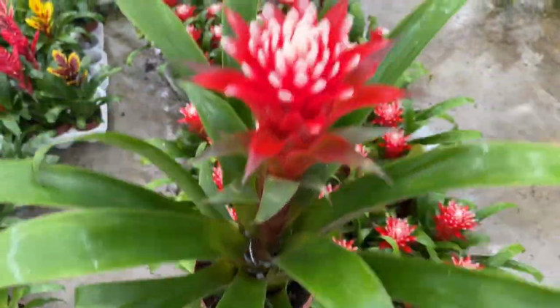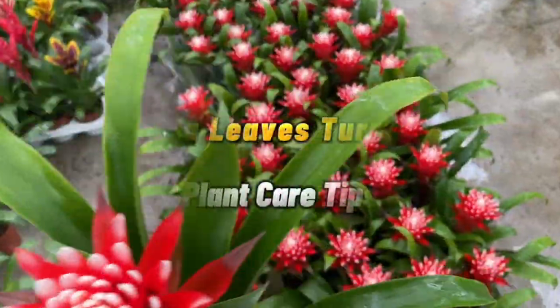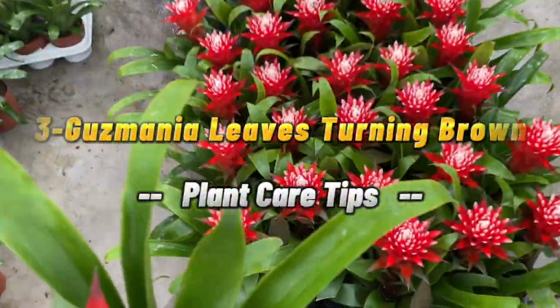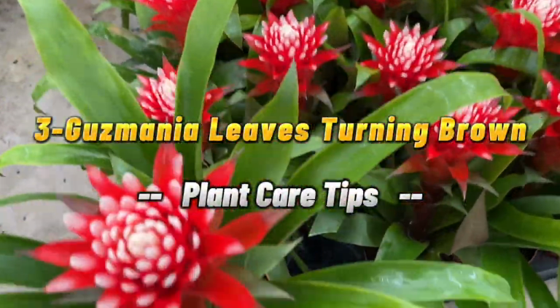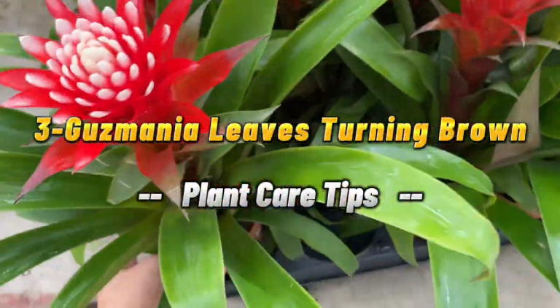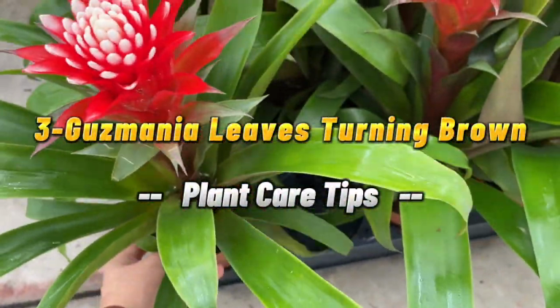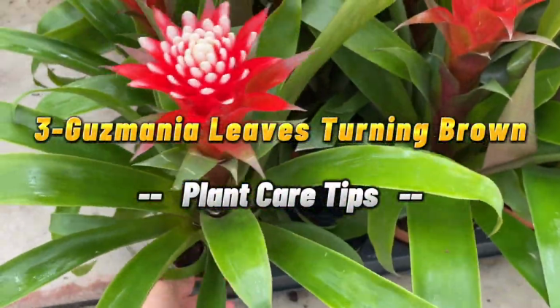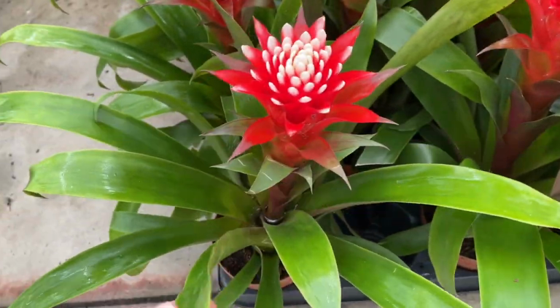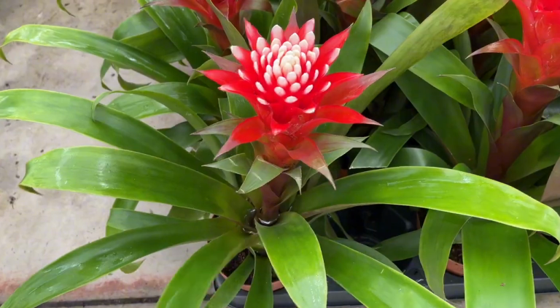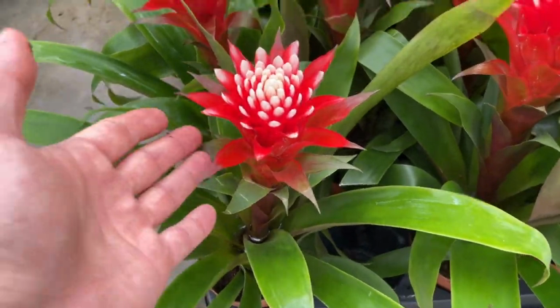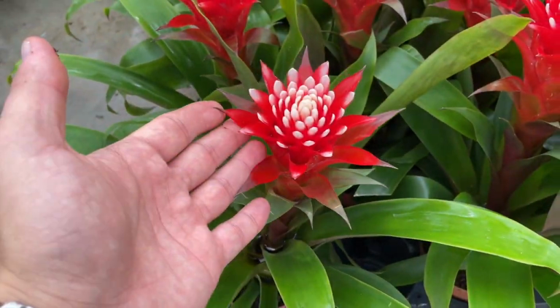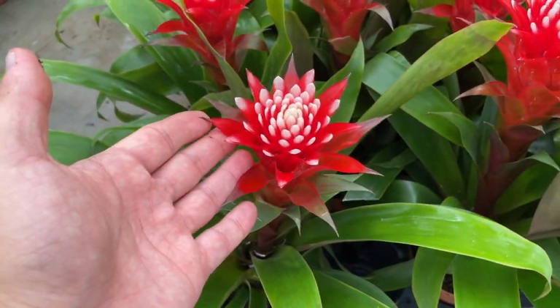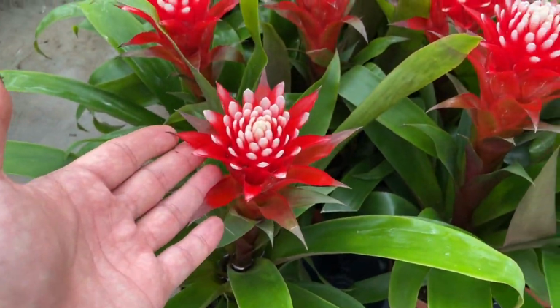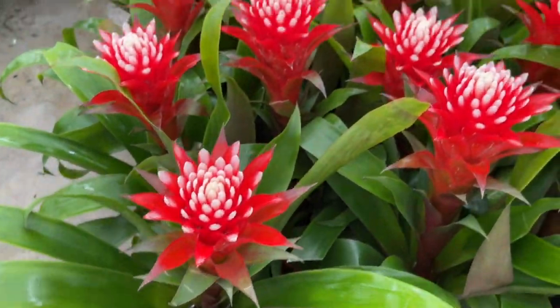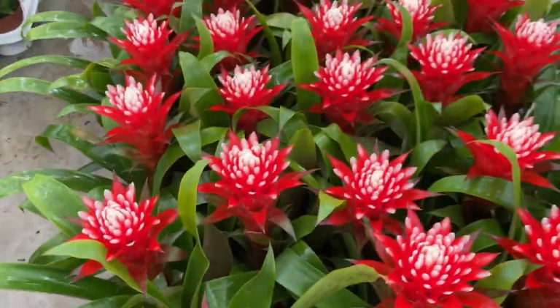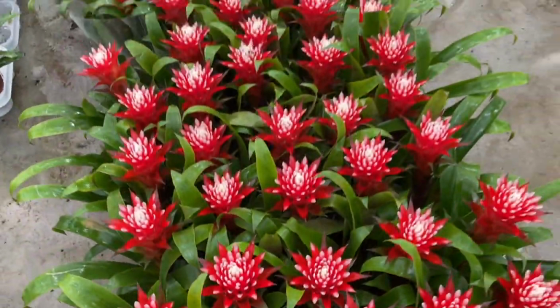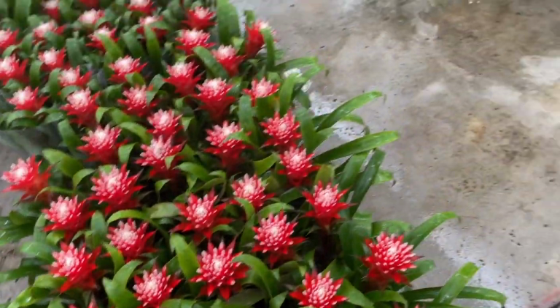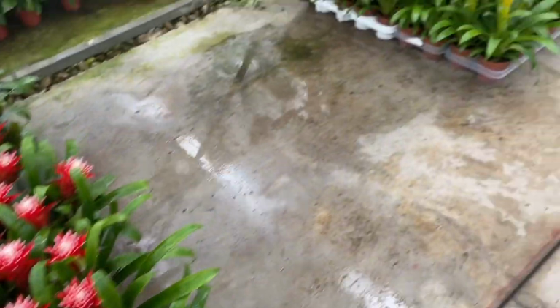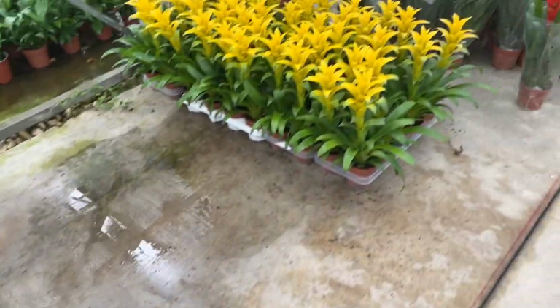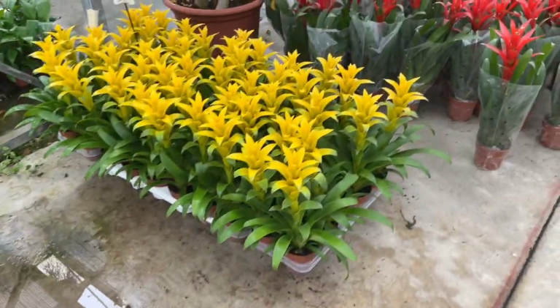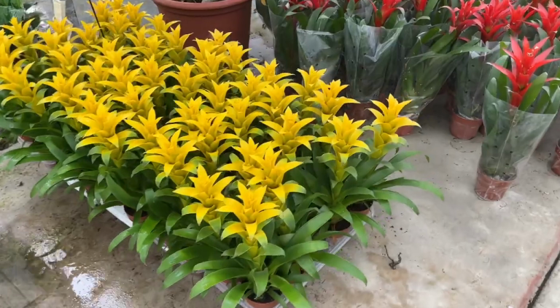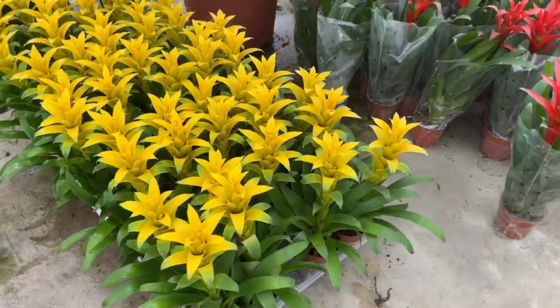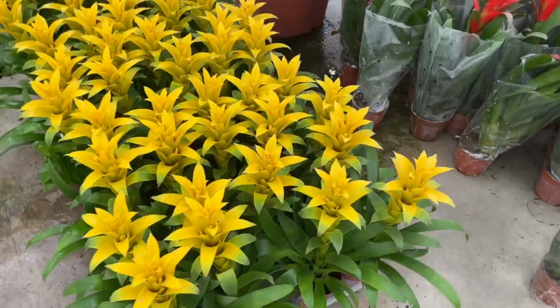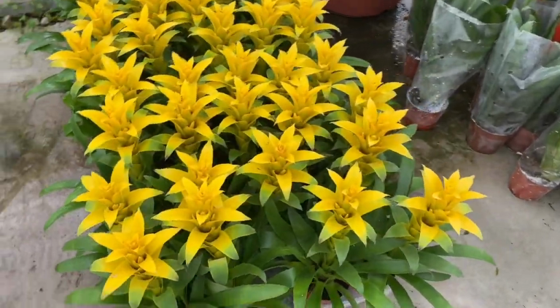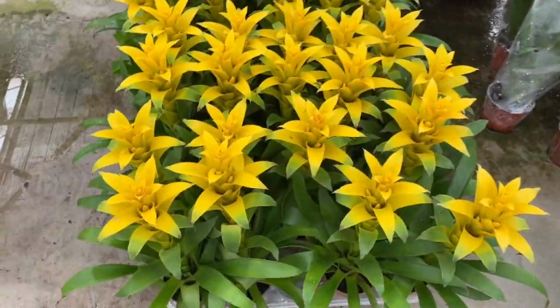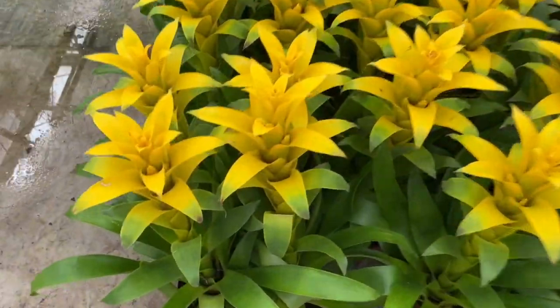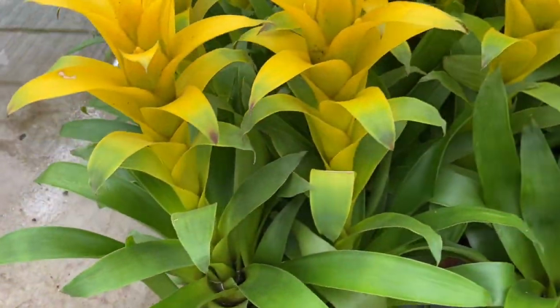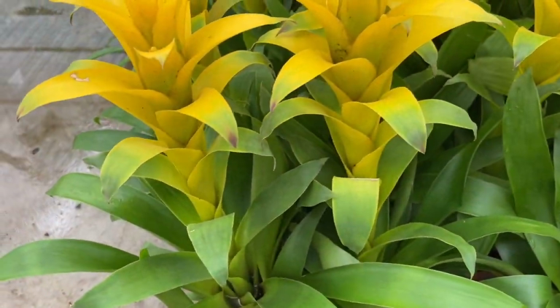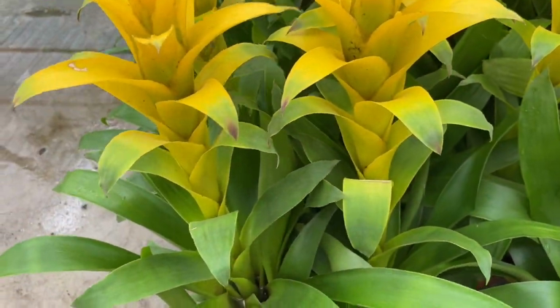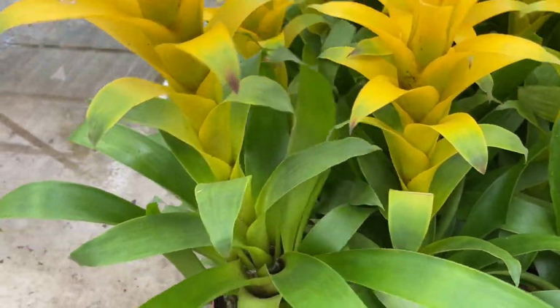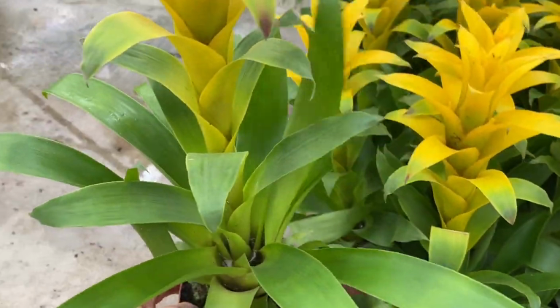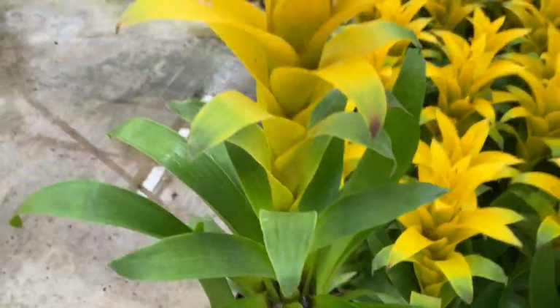3. Gusmania leaves turning brown. Common causes of the gusmania turning brown is due to age, too much direct sunlight, or over-watering. Alternatively, browning may also be due to lack of humidity.